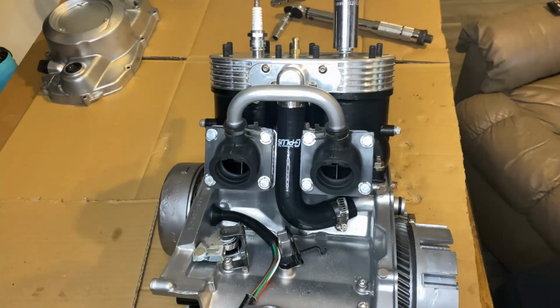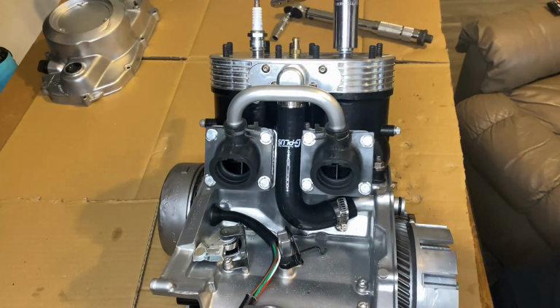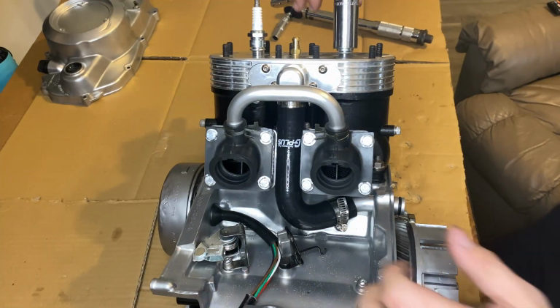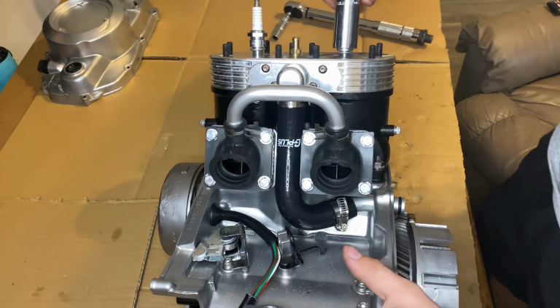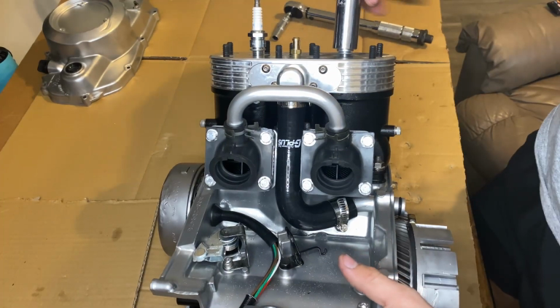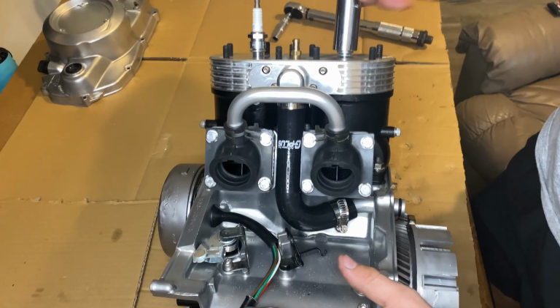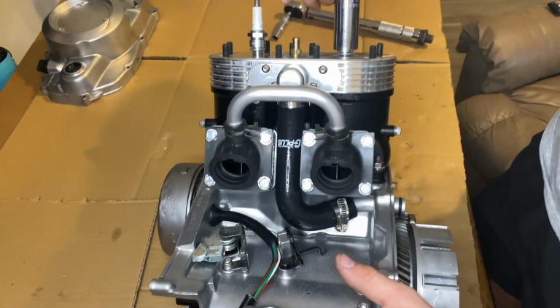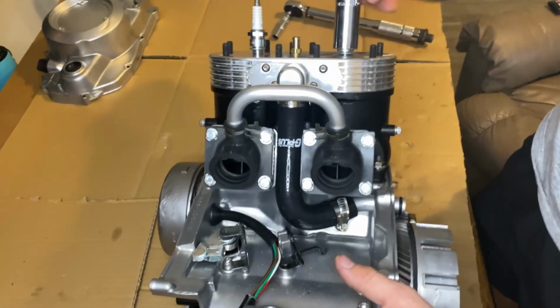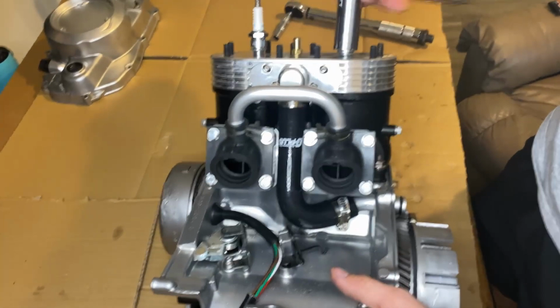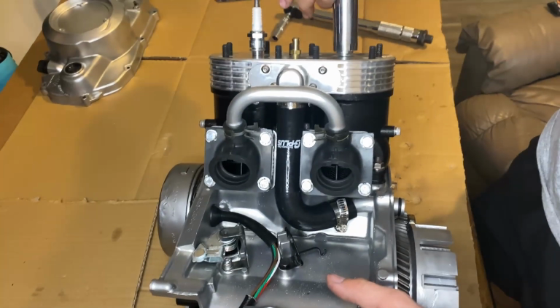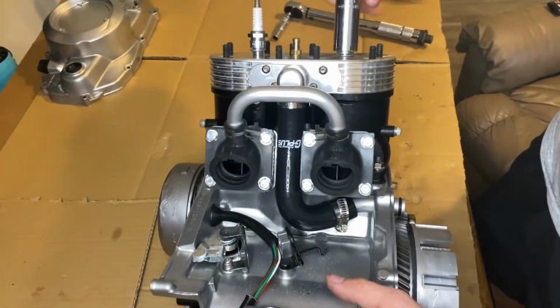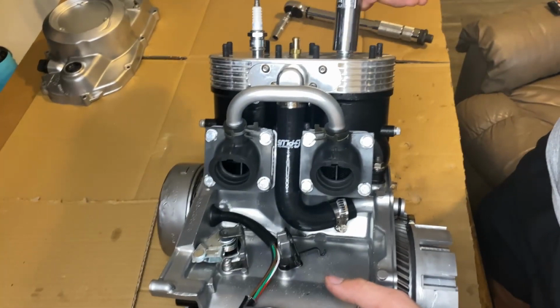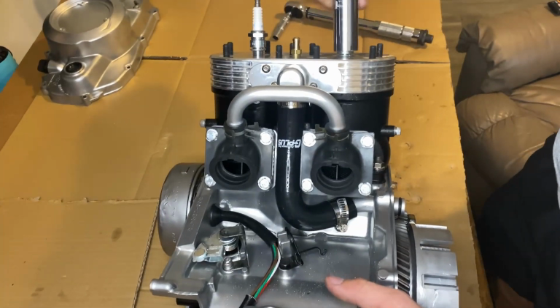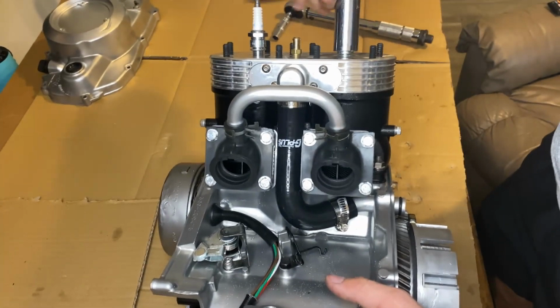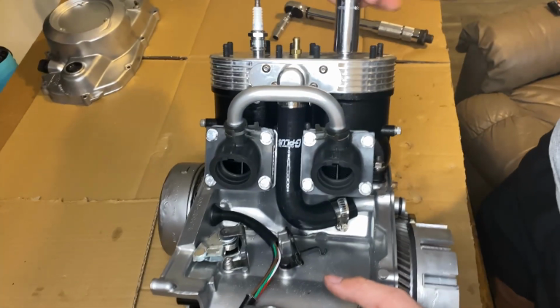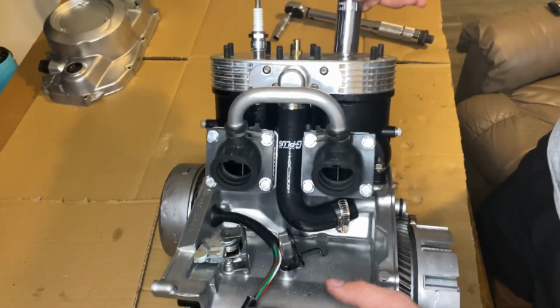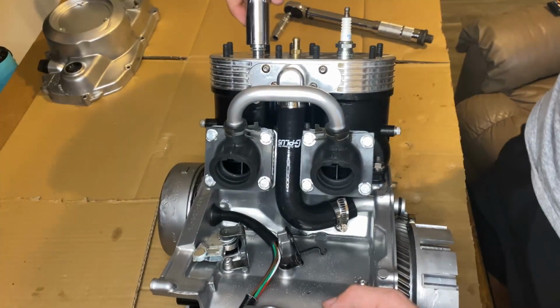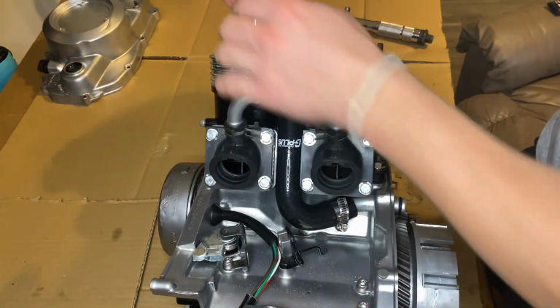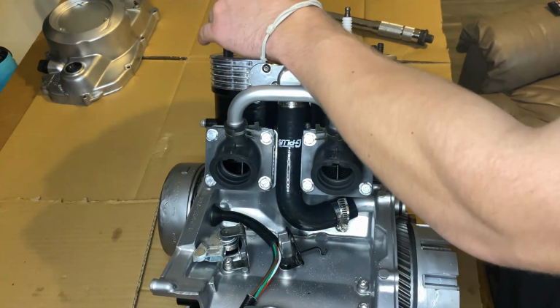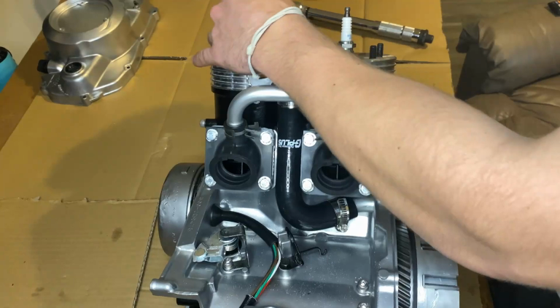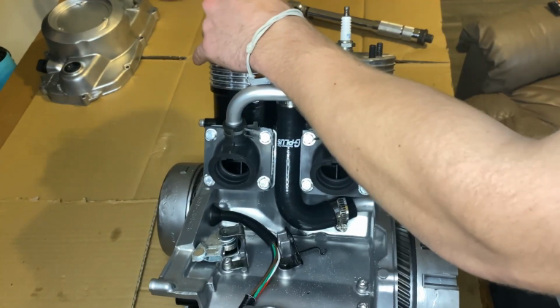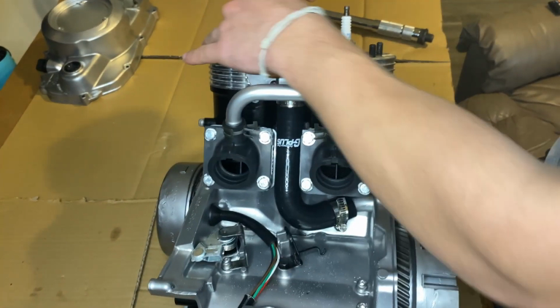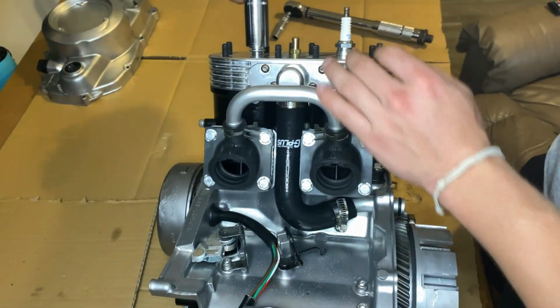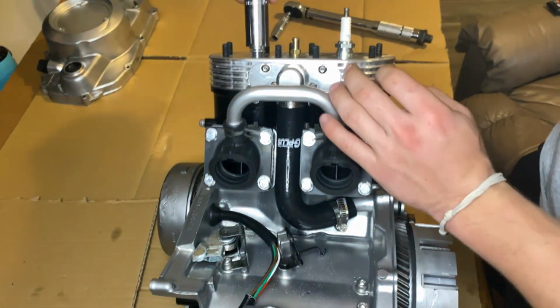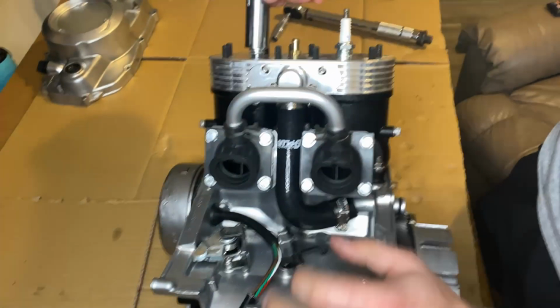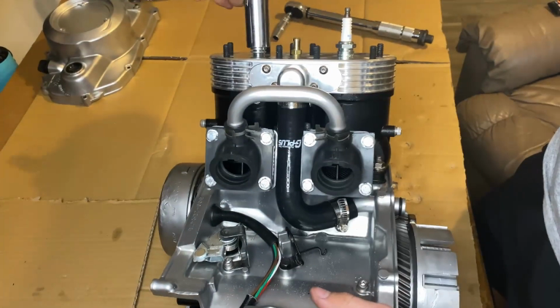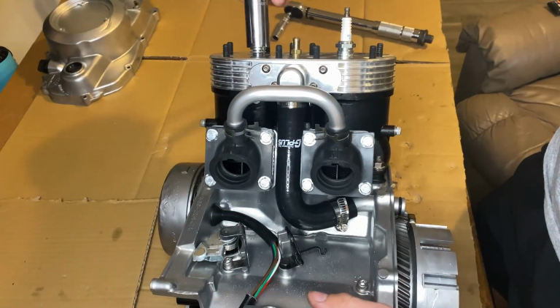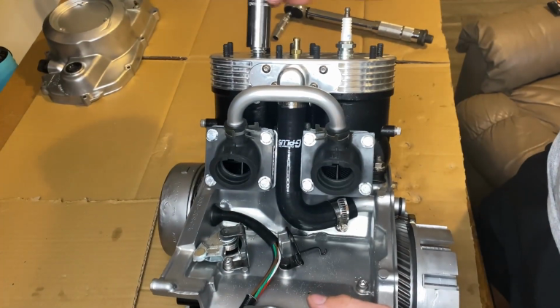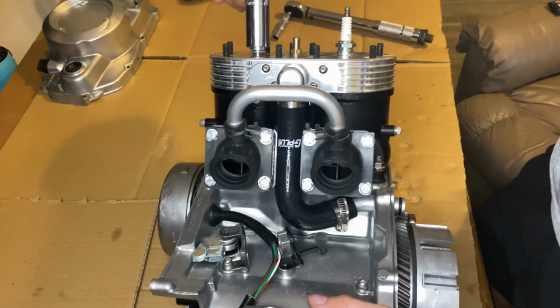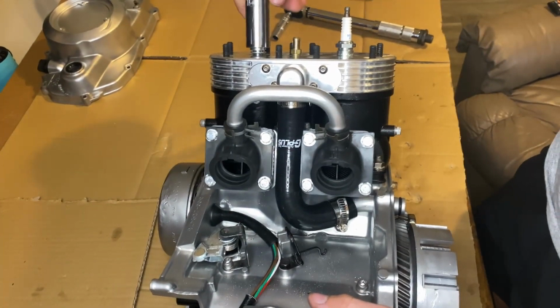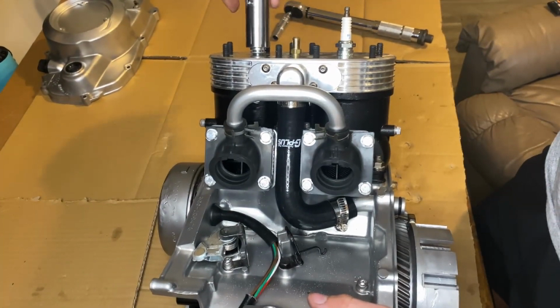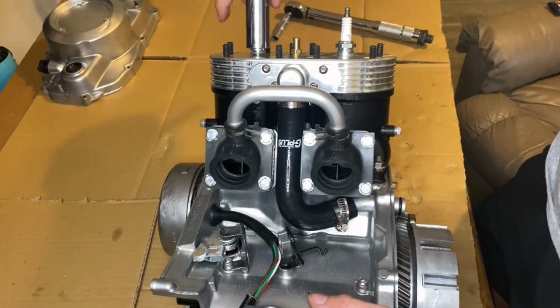I'm about to go ahead and pressure test this motor, so I'm just going down and tightening down the spark plugs. I know you're supposed to go to a certain foot pound, but I've been putting spark plugs in for so long, I got a good feel for it.